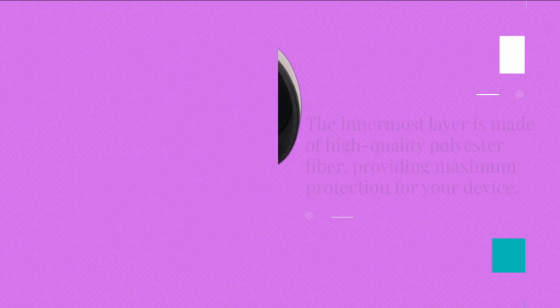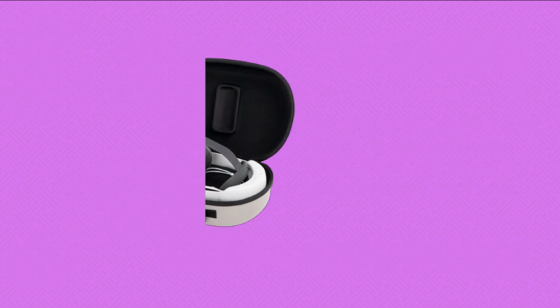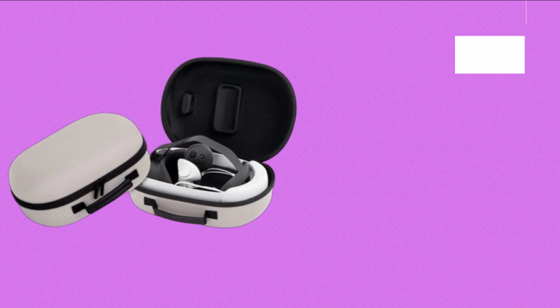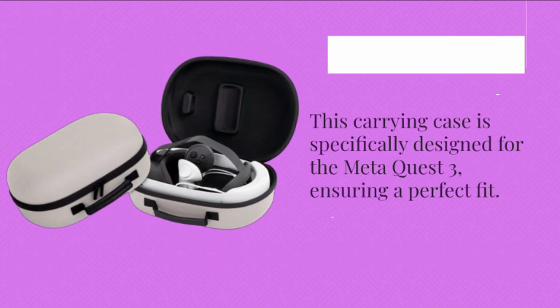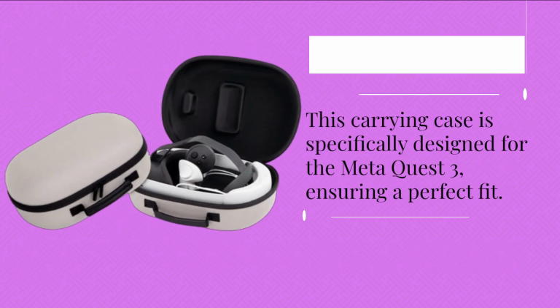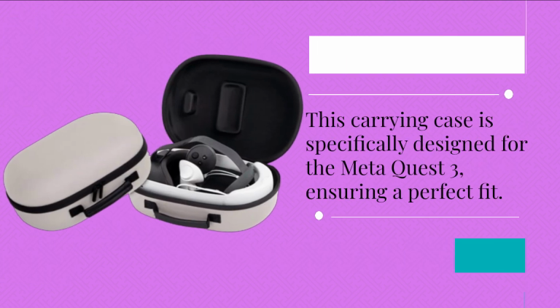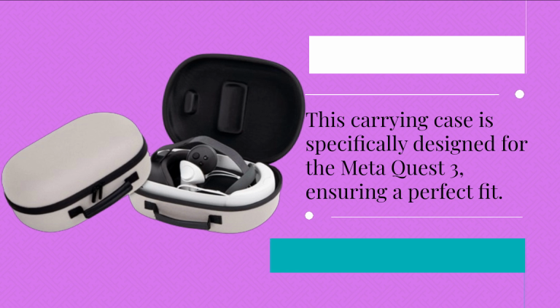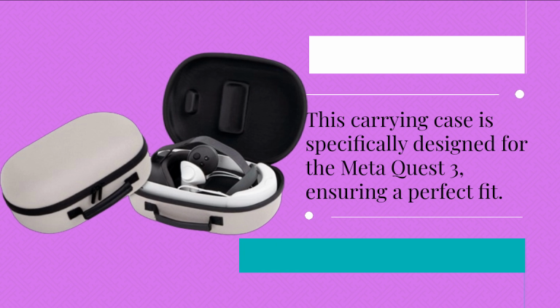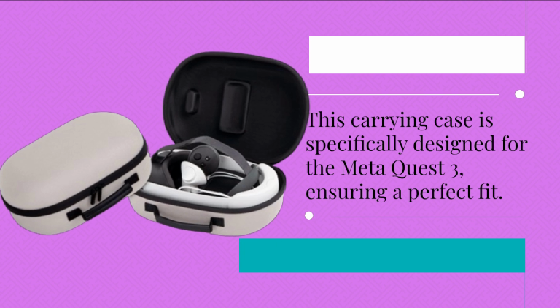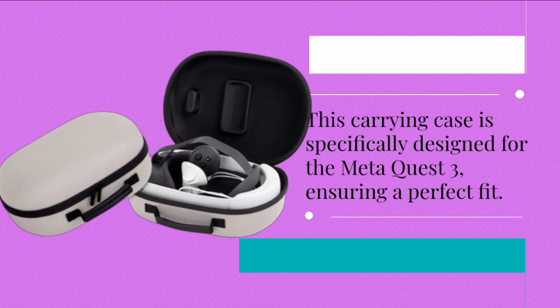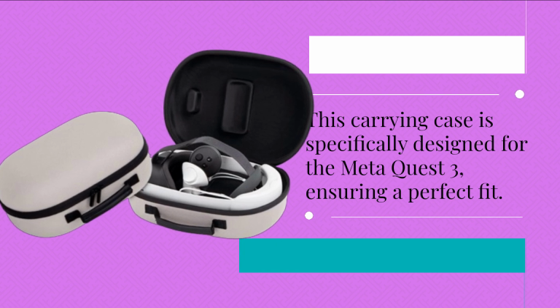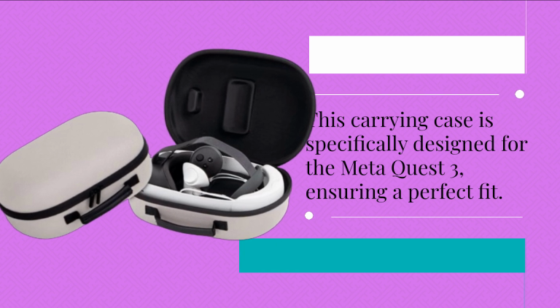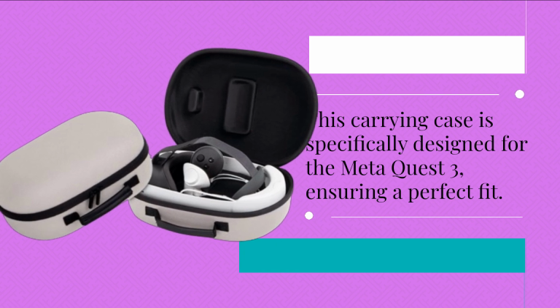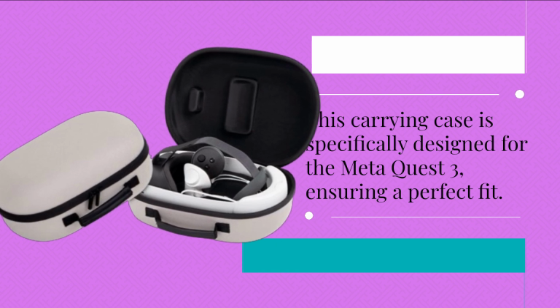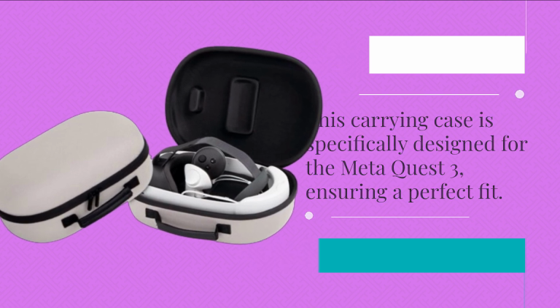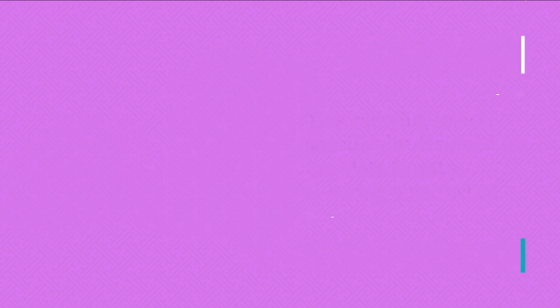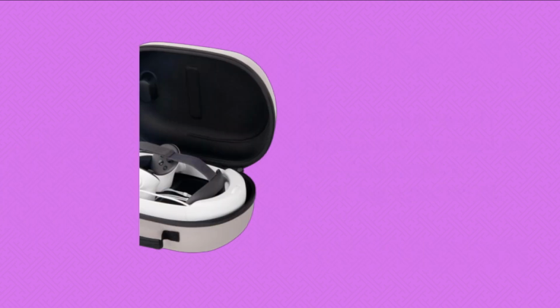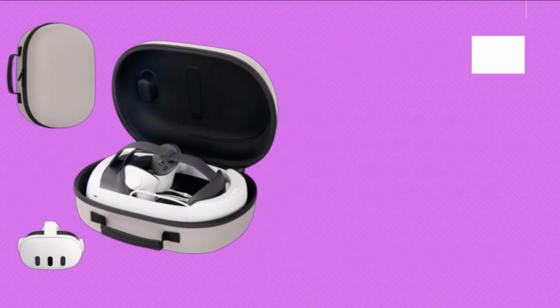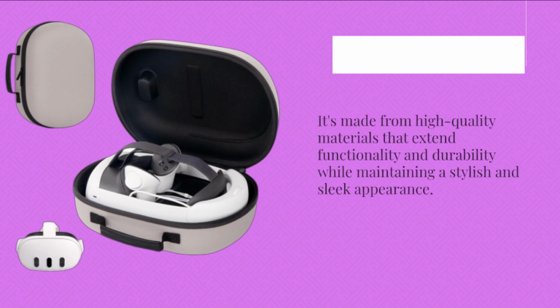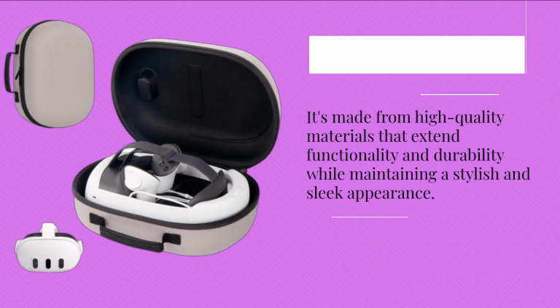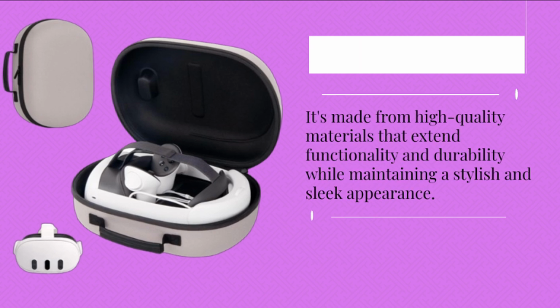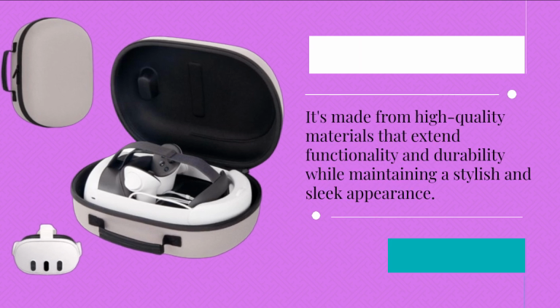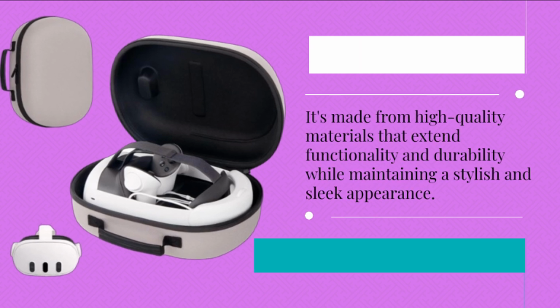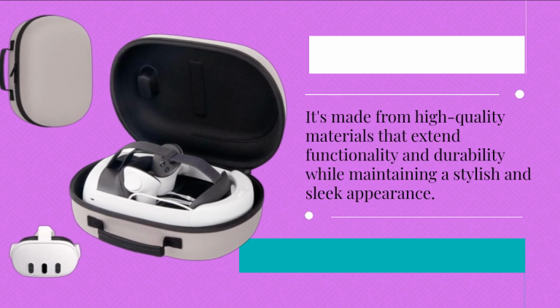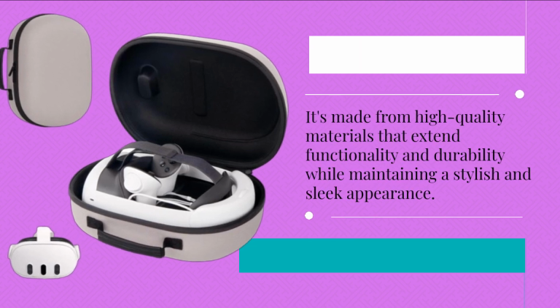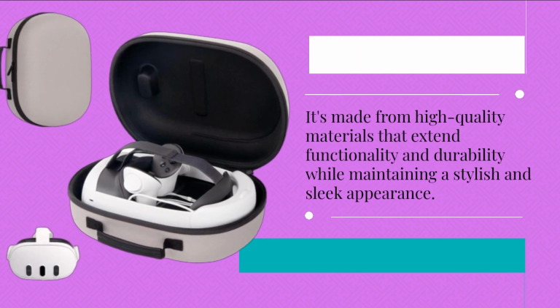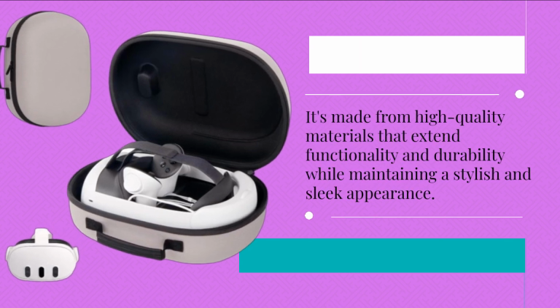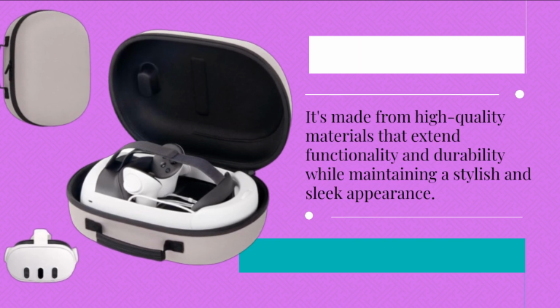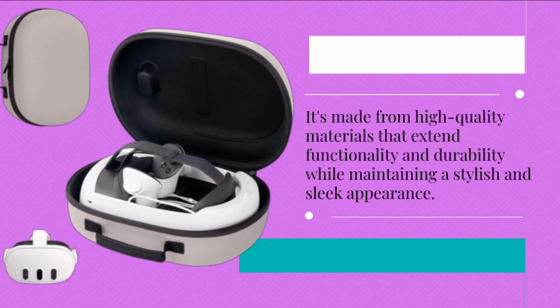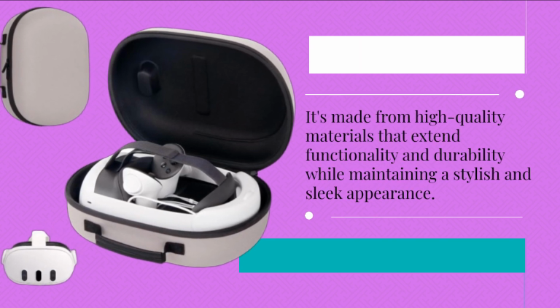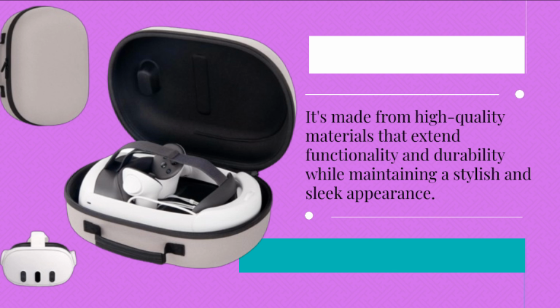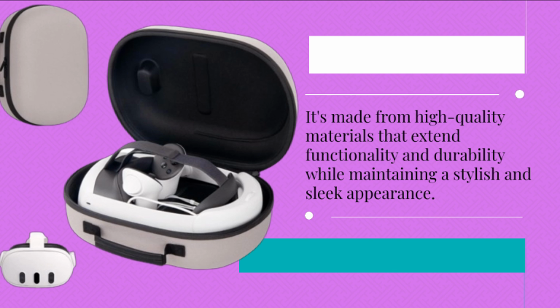This carrying case is specifically designed for the MetaQuest 3, ensuring a perfect fit. It's made from high-quality materials that extend functionality and durability while maintaining a stylish and sleek appearance.